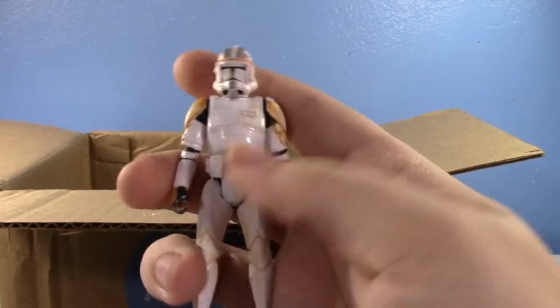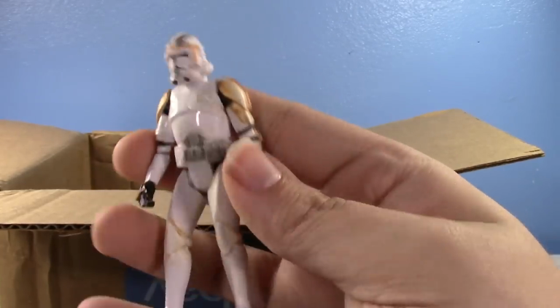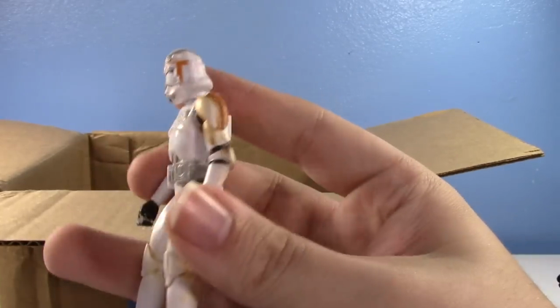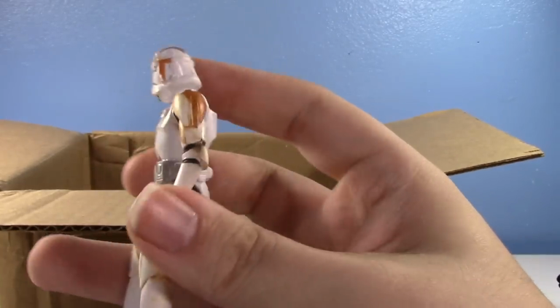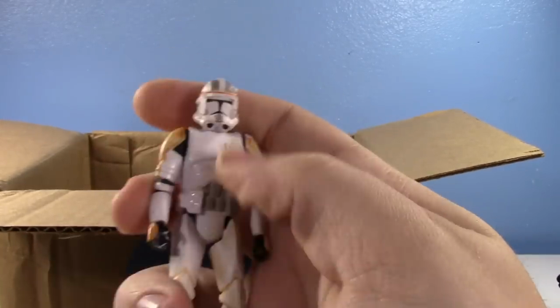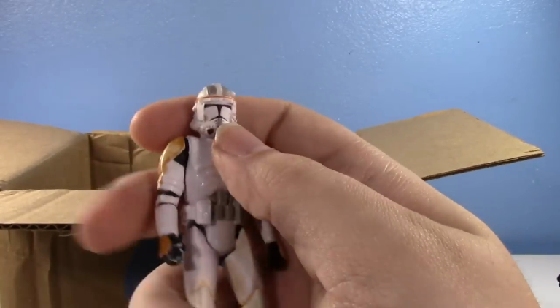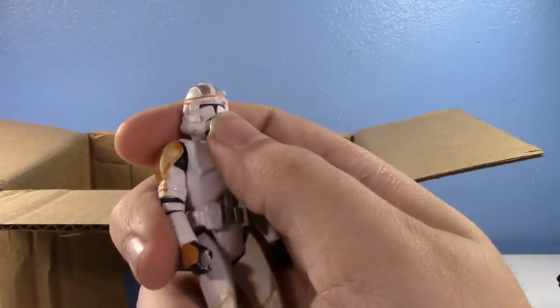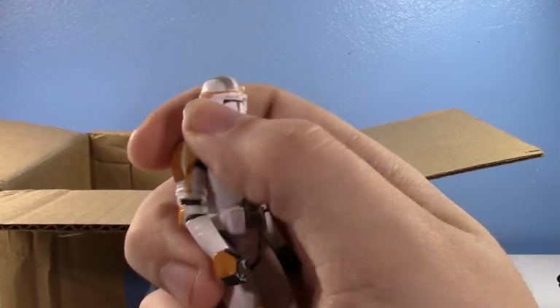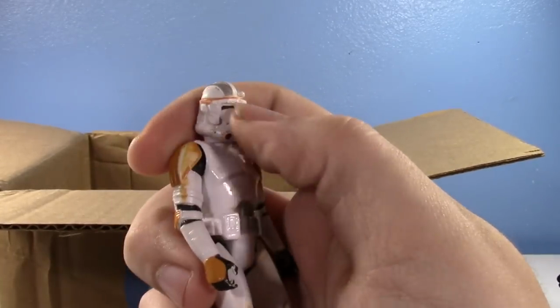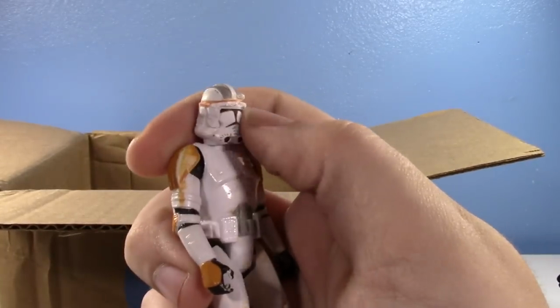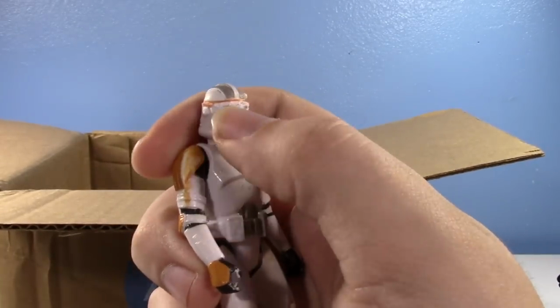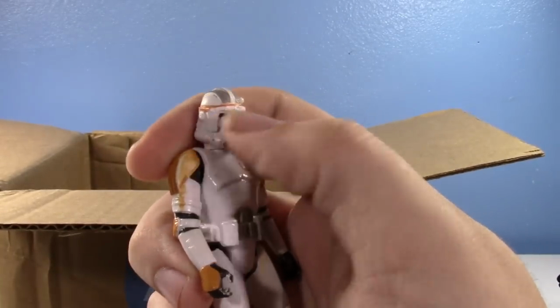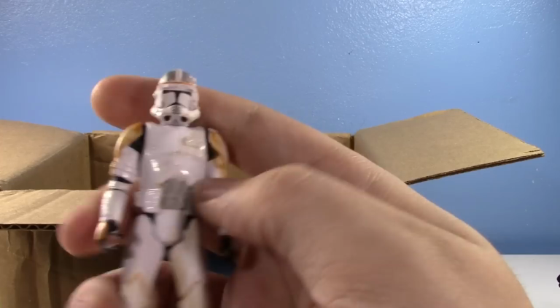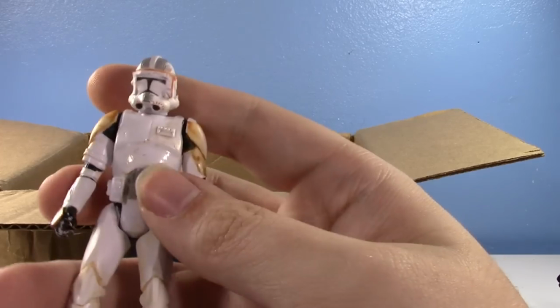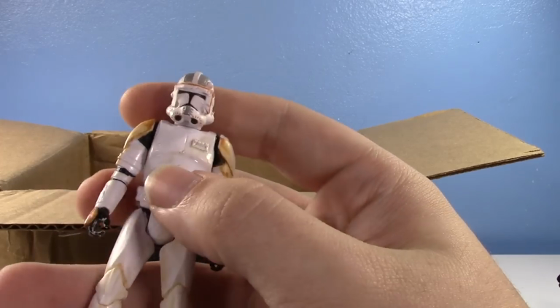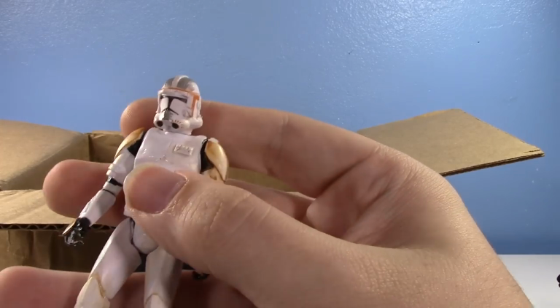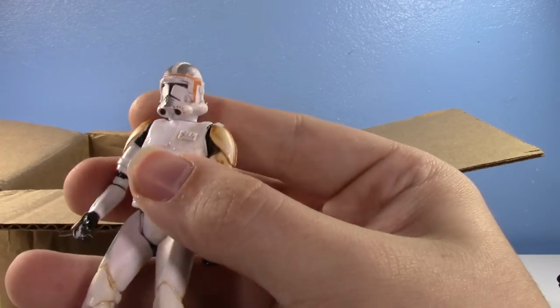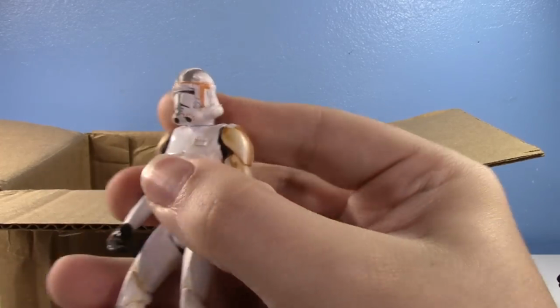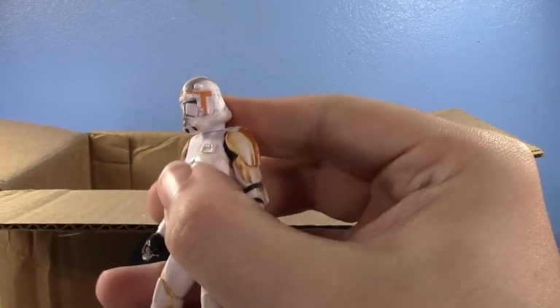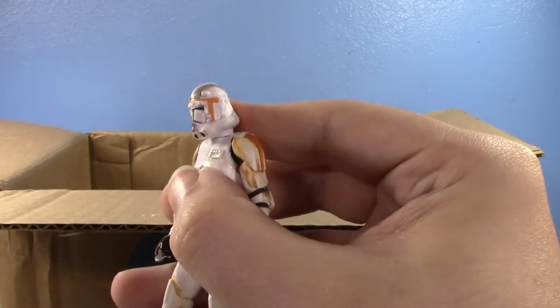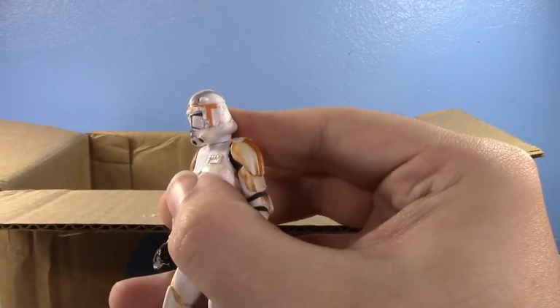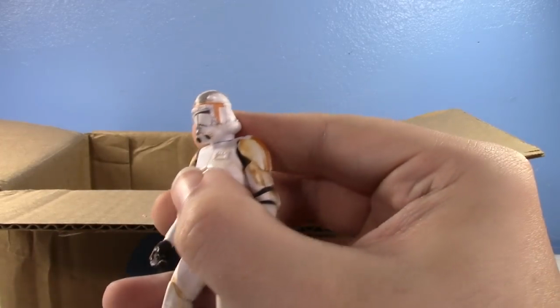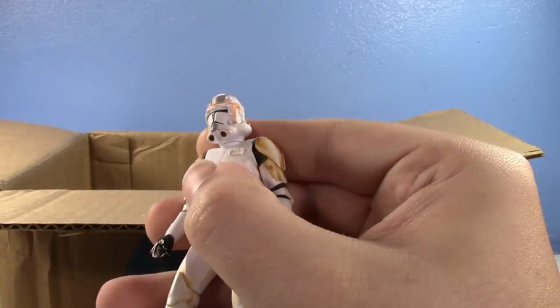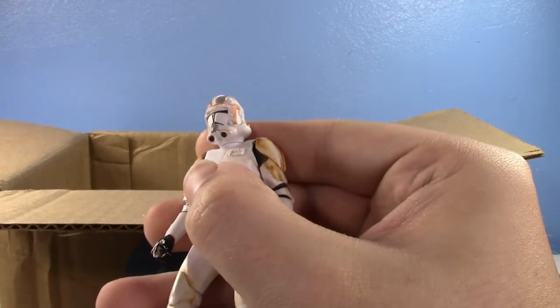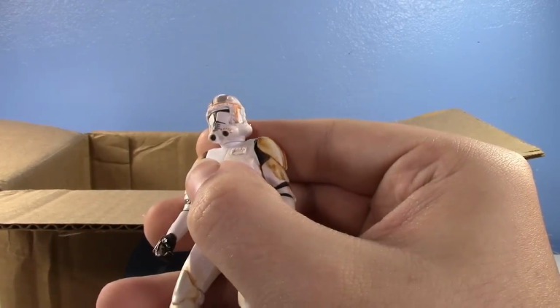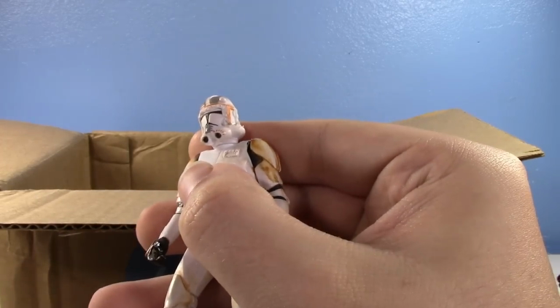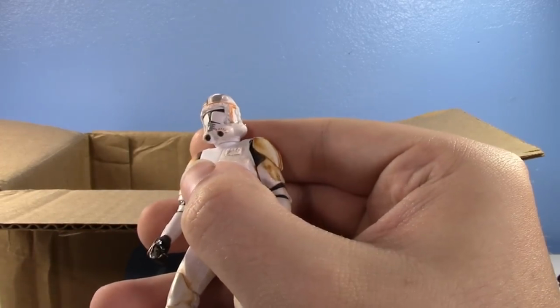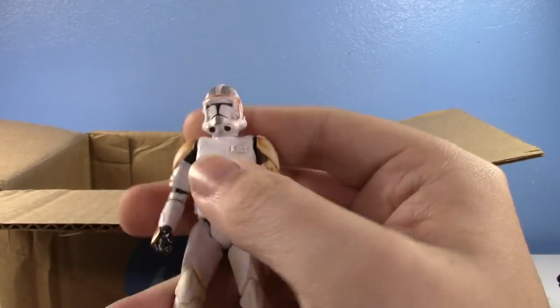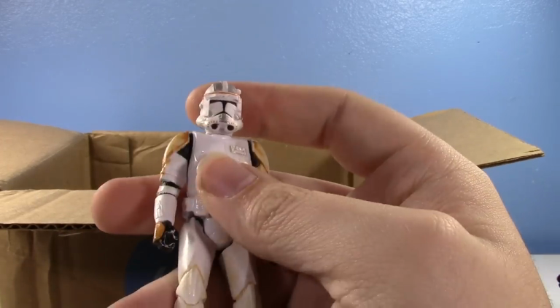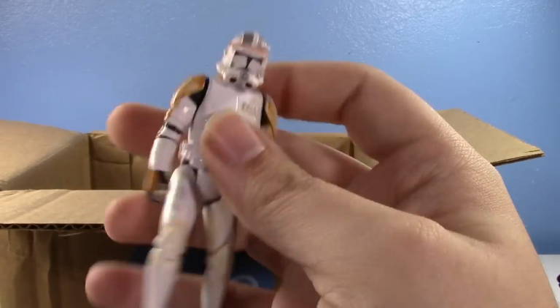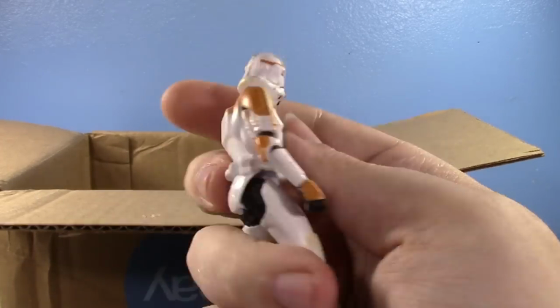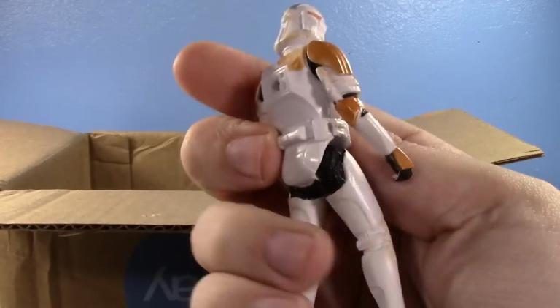I see you used the visor — that's actually a really good idea. Take the visor off of this dumb Cody and give it to a better figure.